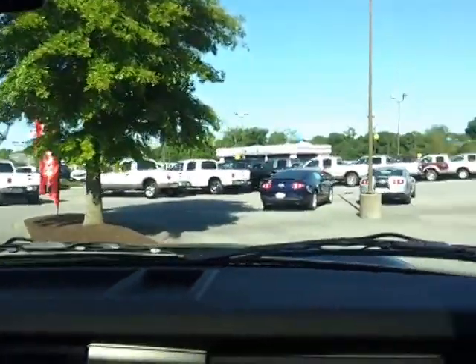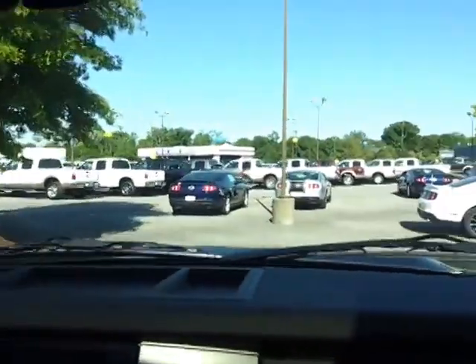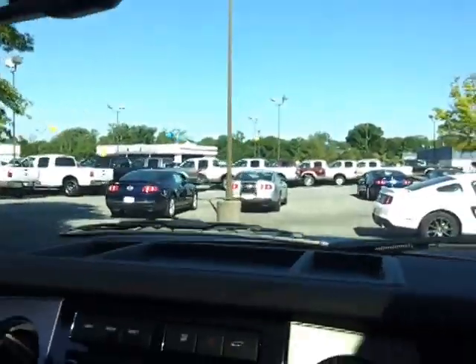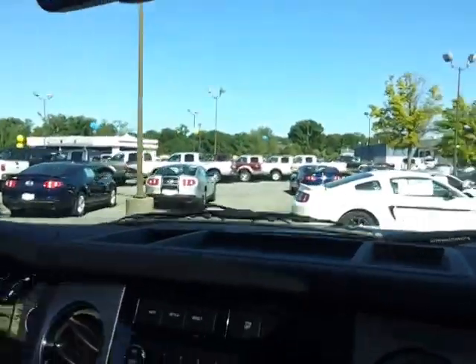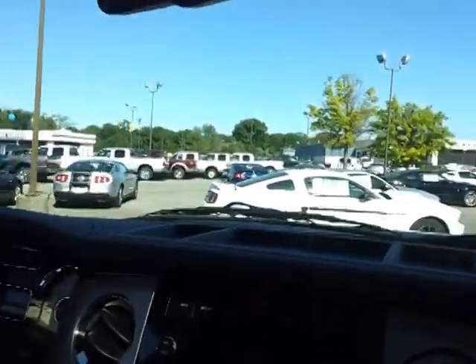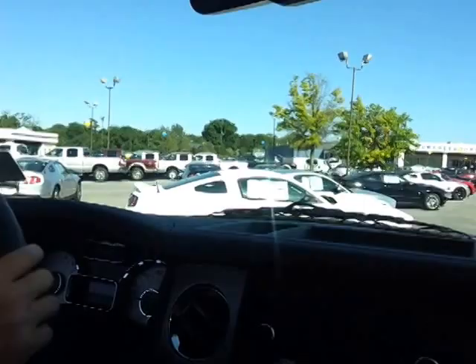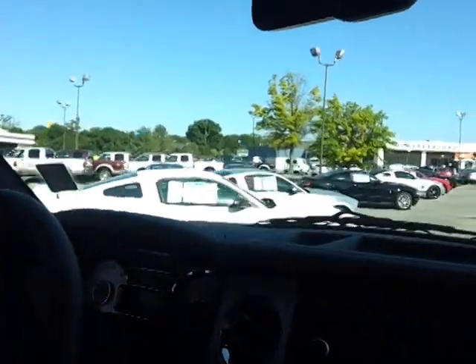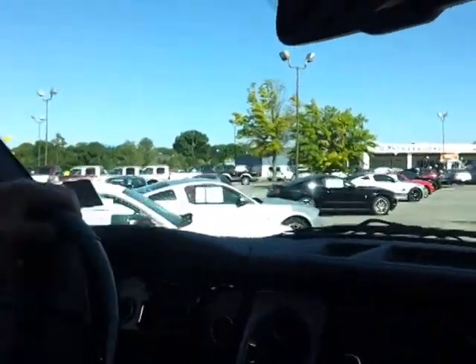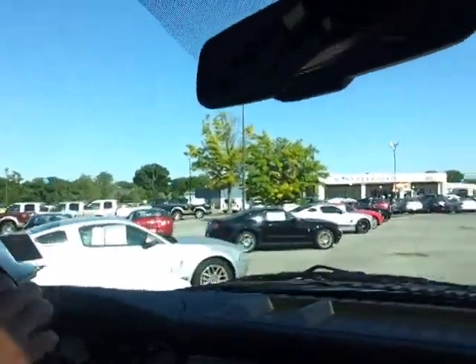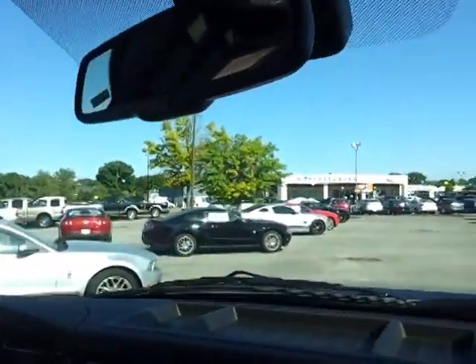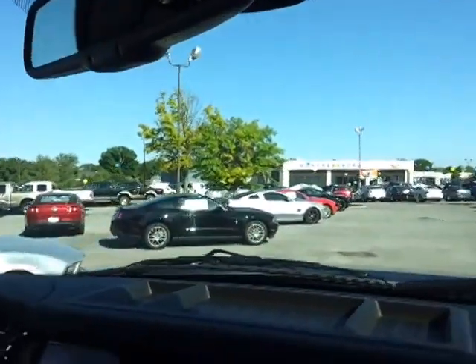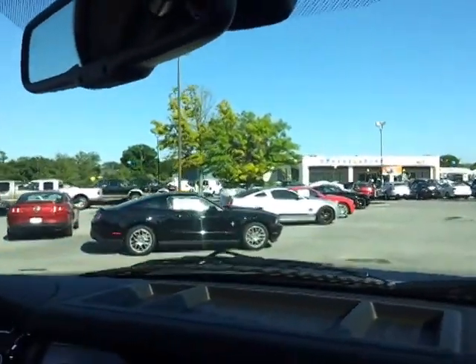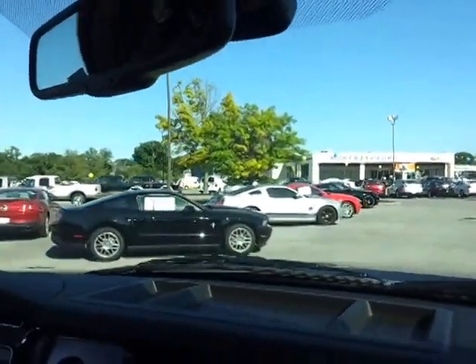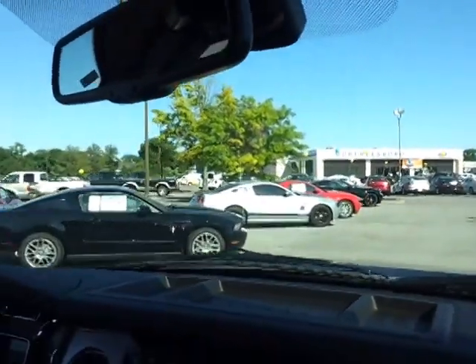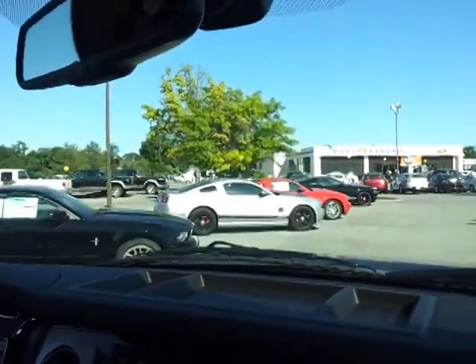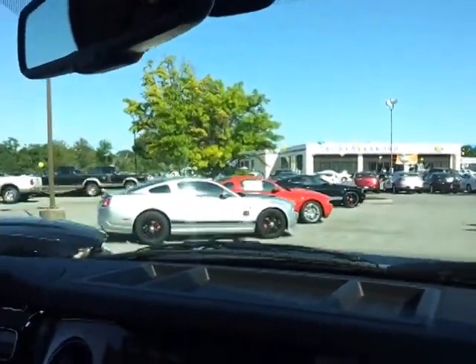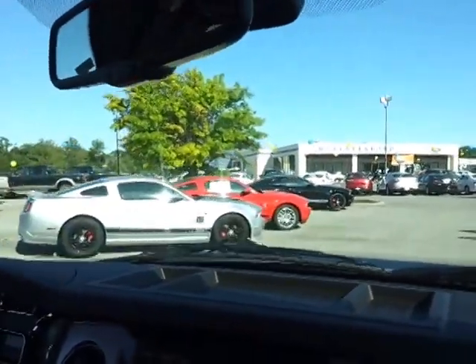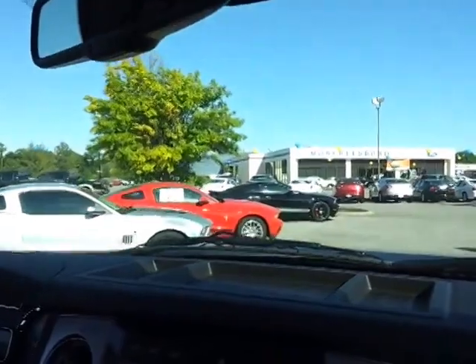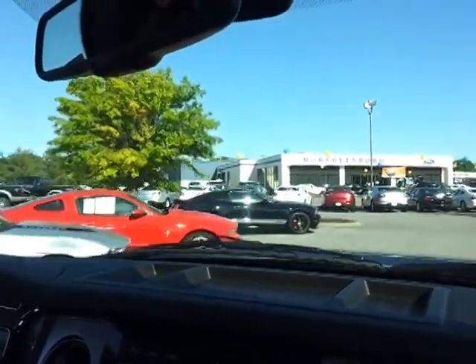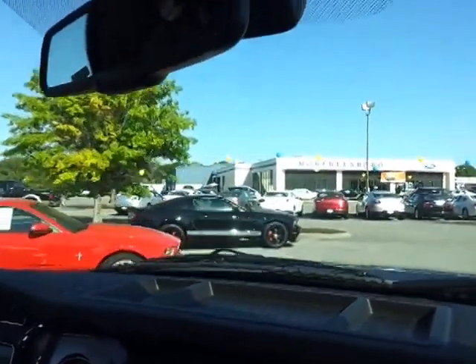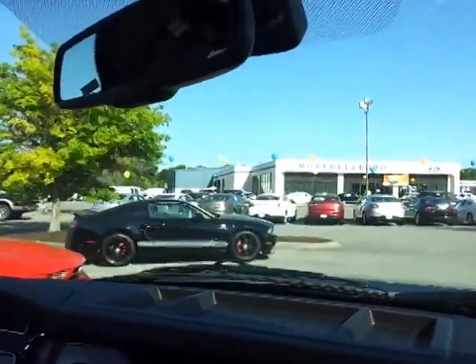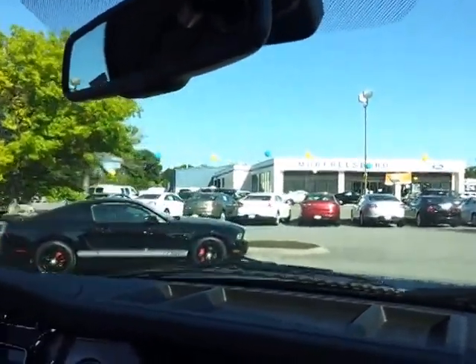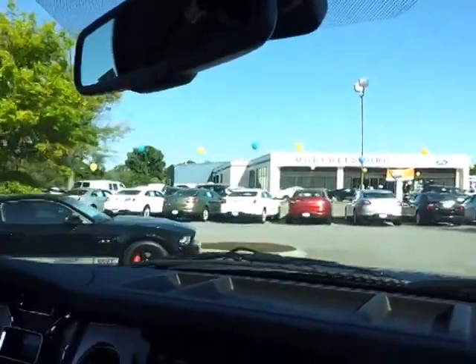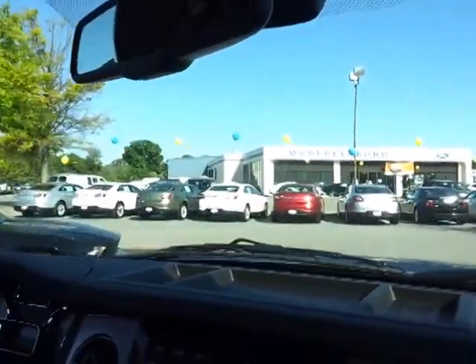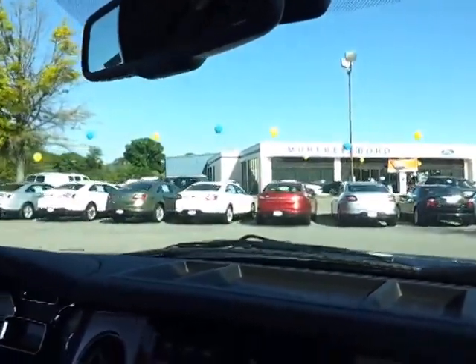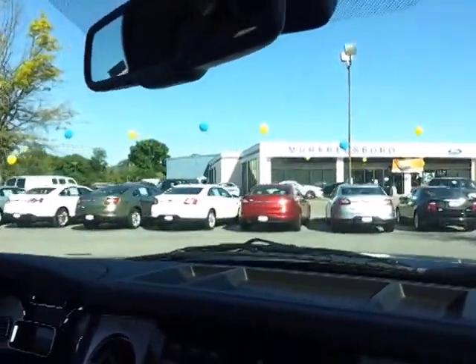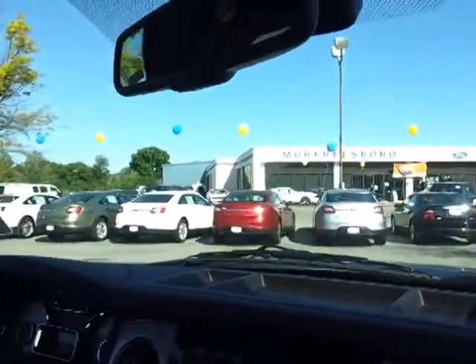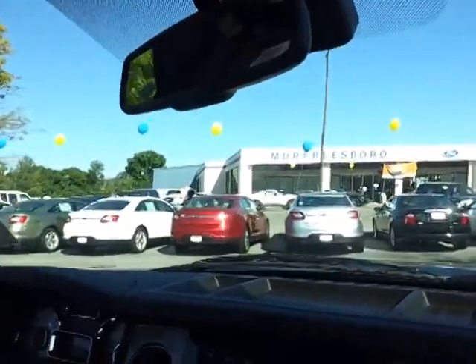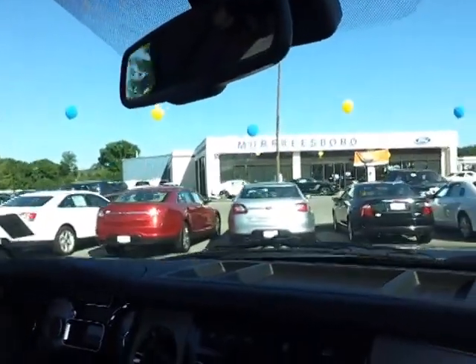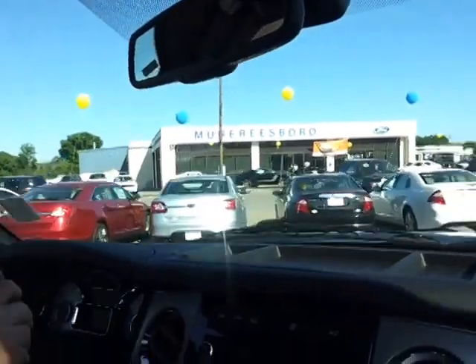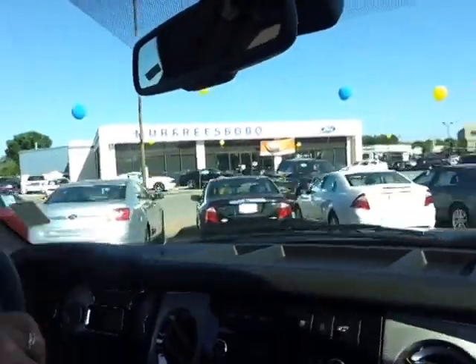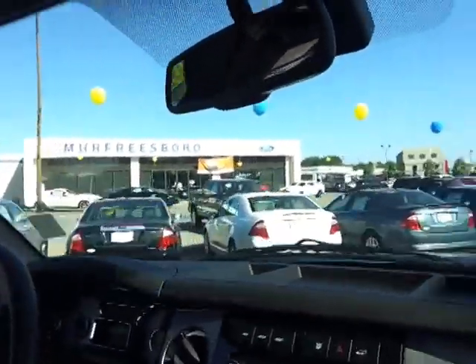We've got Mustangs — we're a little low on them right now. We're waiting for the 2013s to come in, so we're looking for a great deal on the 2012 — we've got a few left. We also have Tauruses, Fusions, Fiestas, and Focuses.